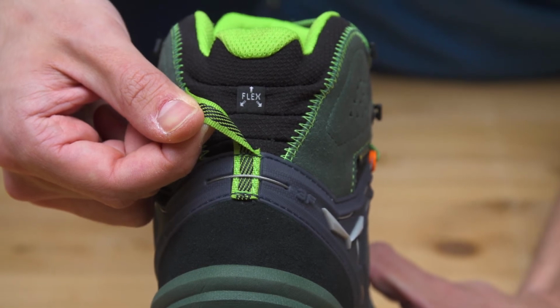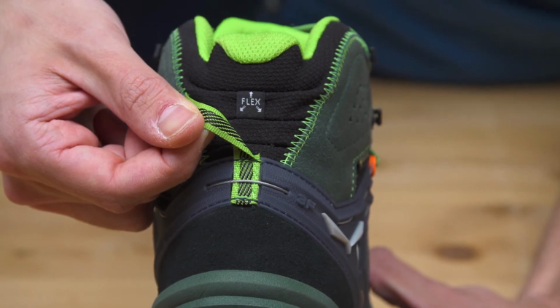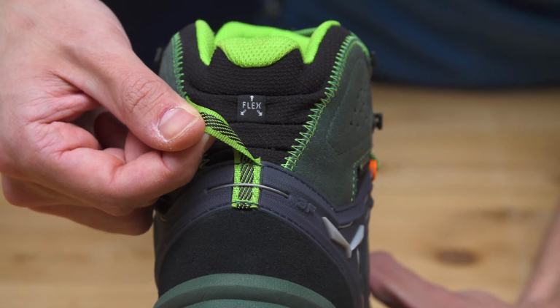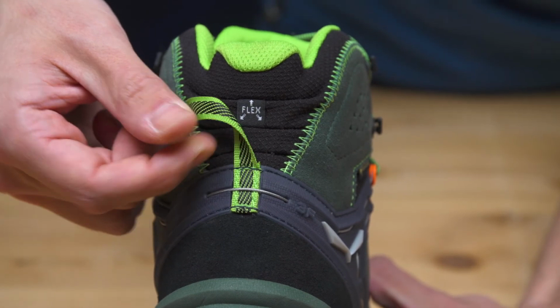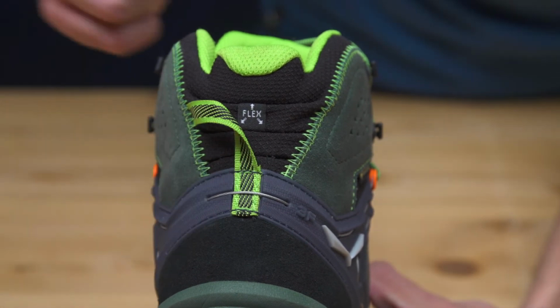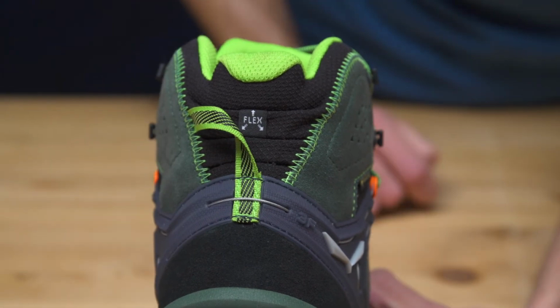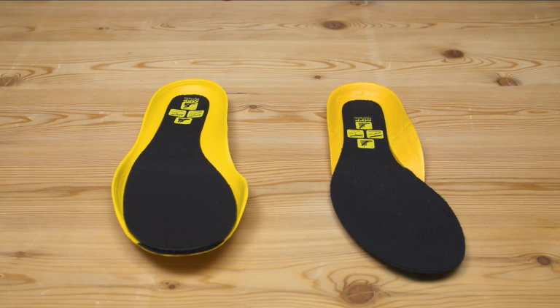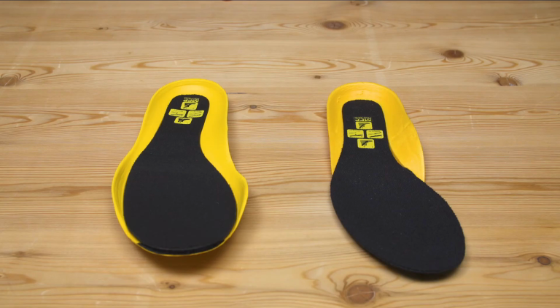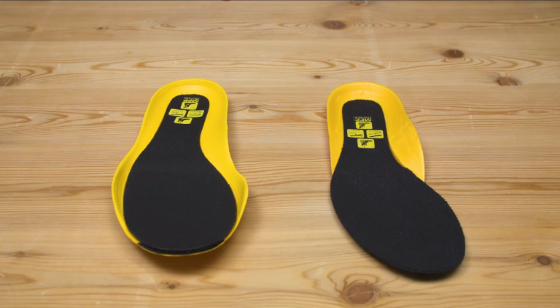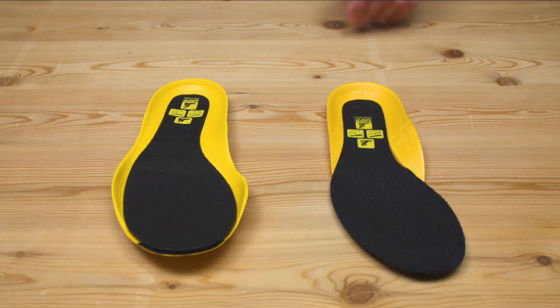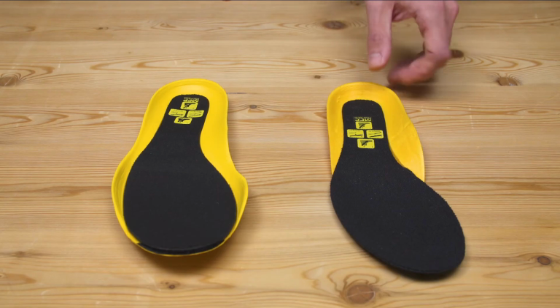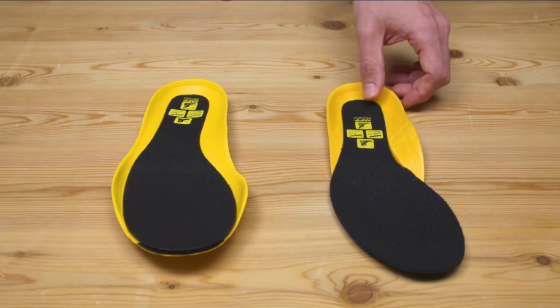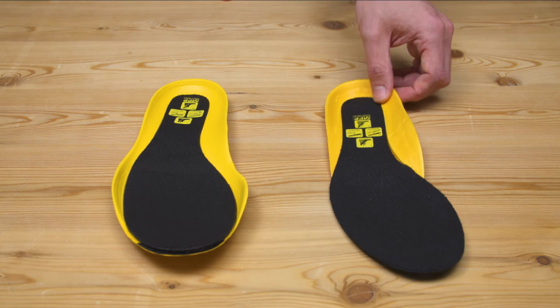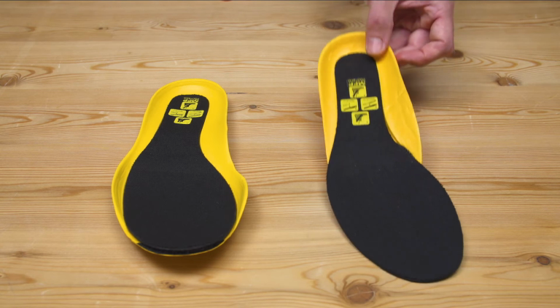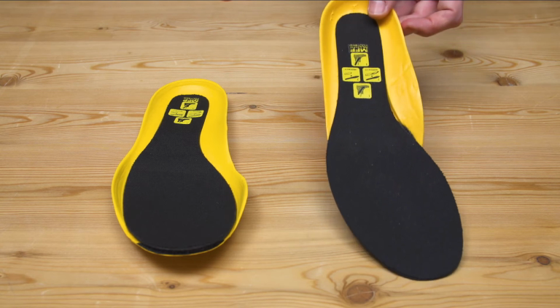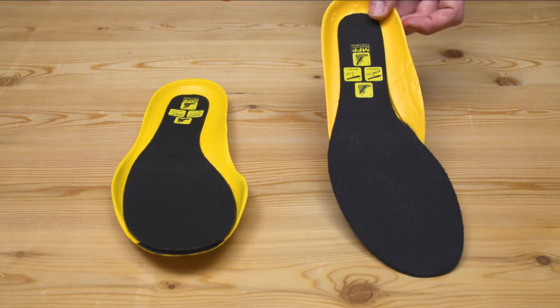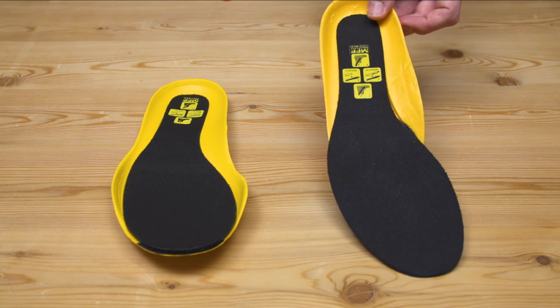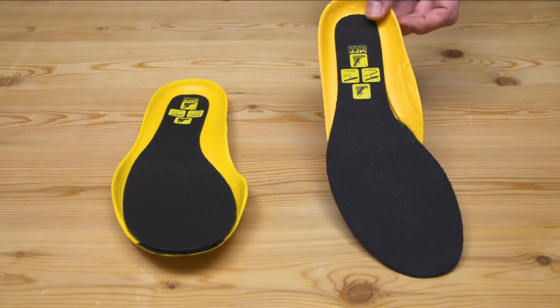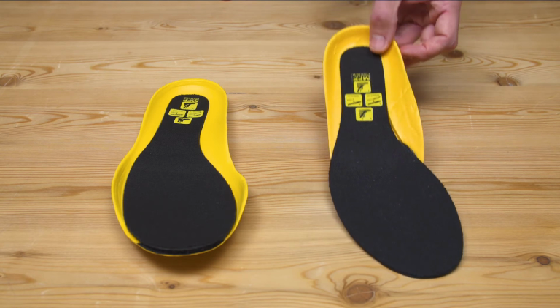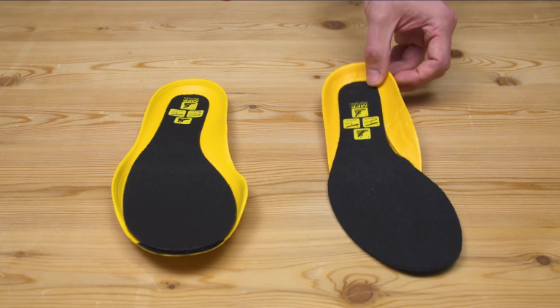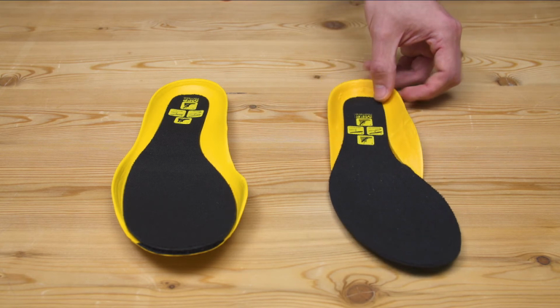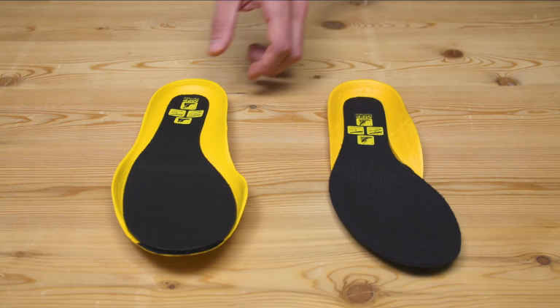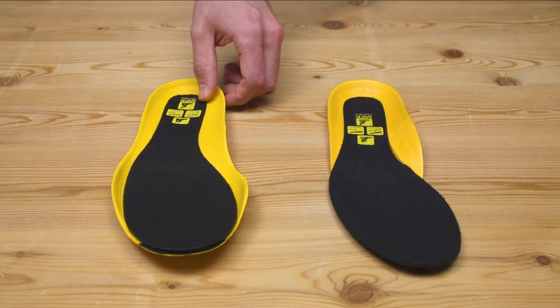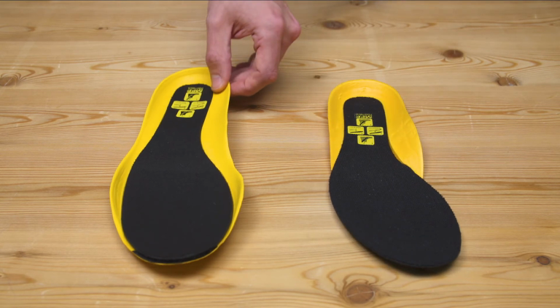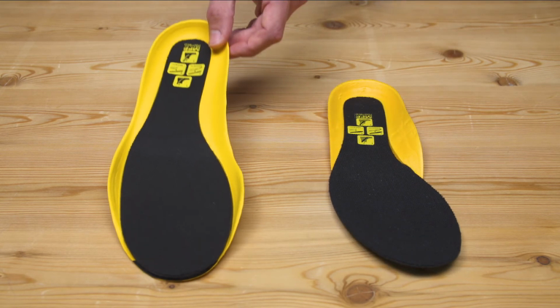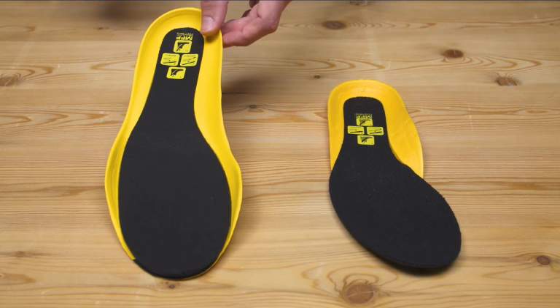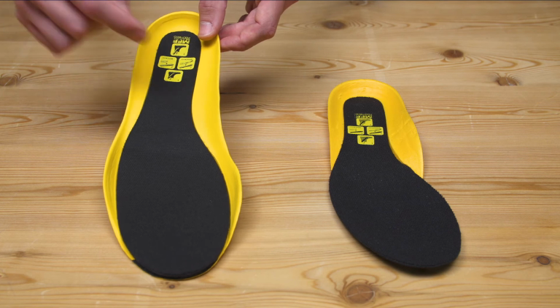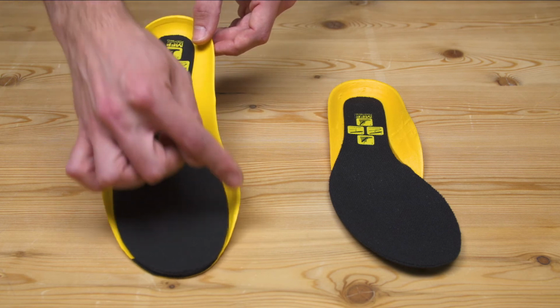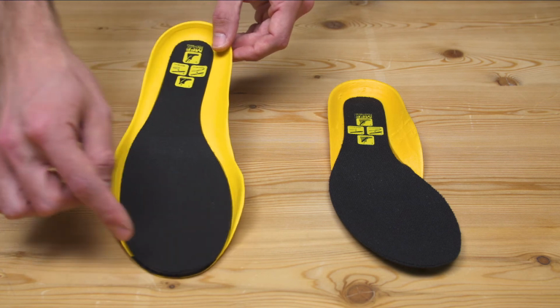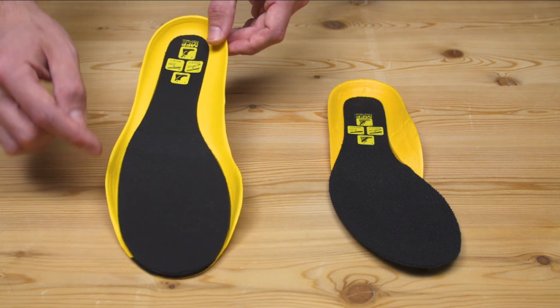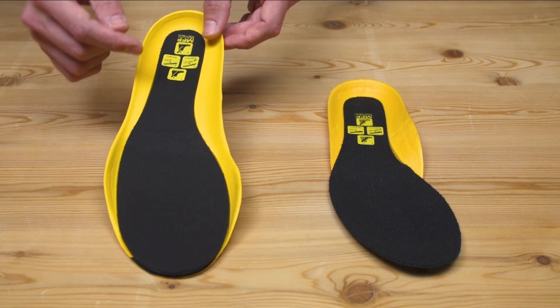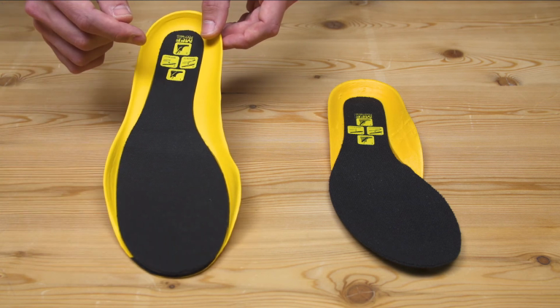Multi-foot Fitbed Plus is also included in the product. Two different thicknesses of footbed included in the product allow you to fine-tune the inner volume to your specific foot.